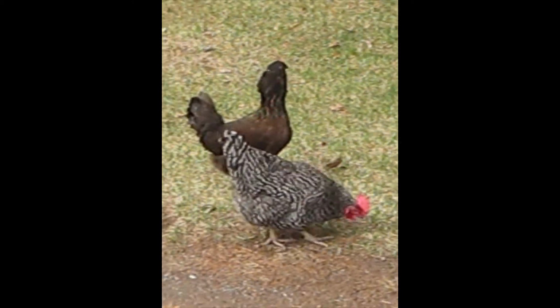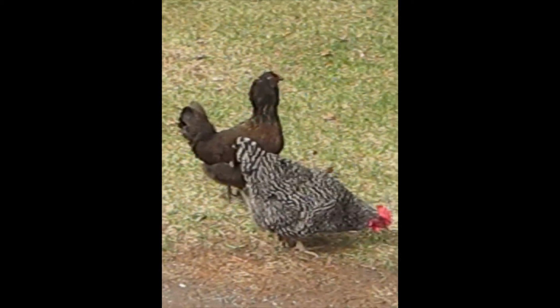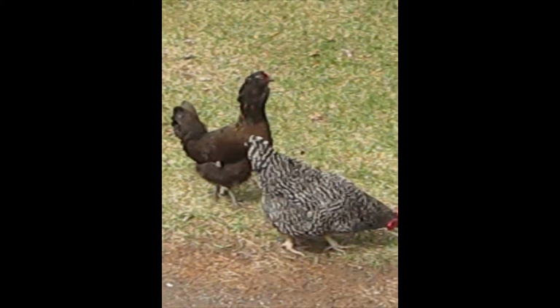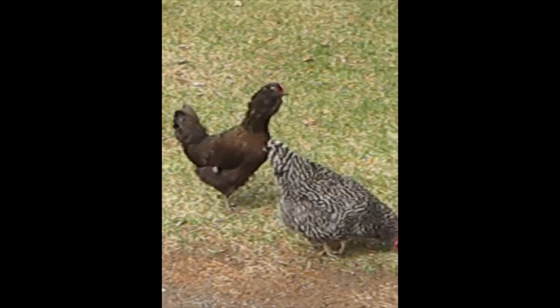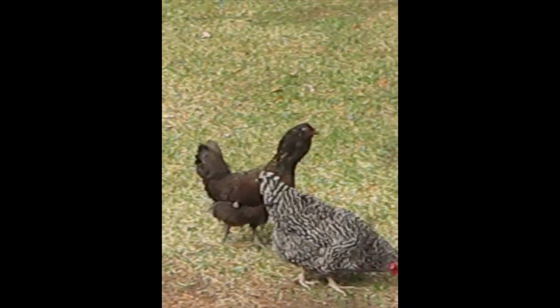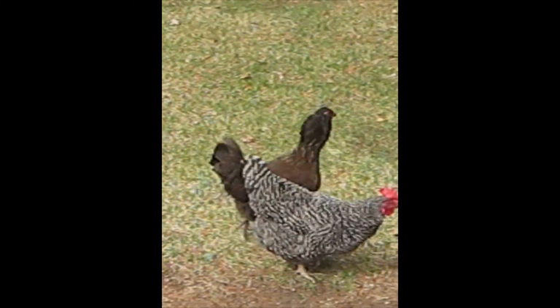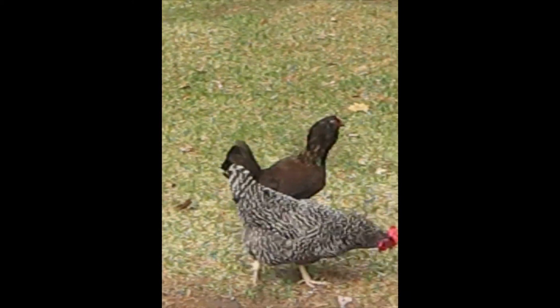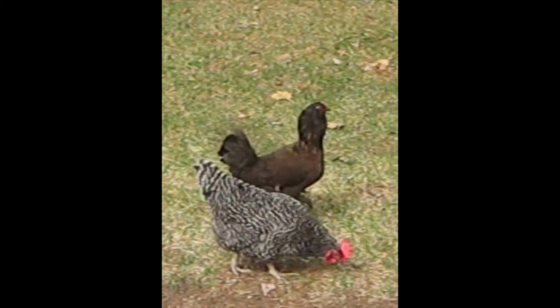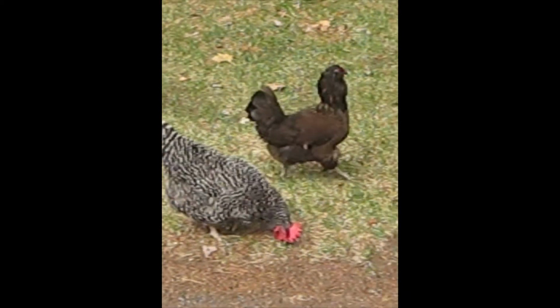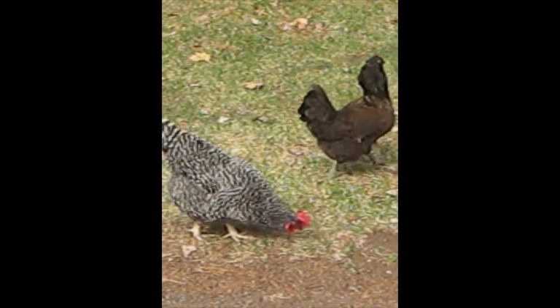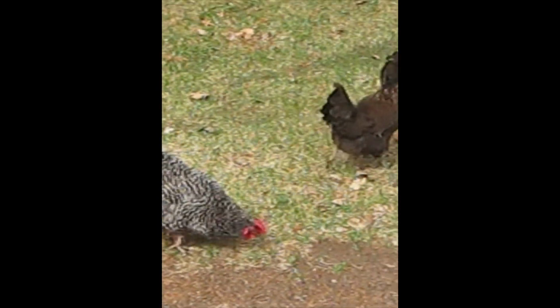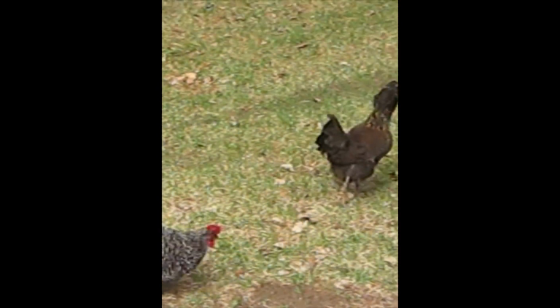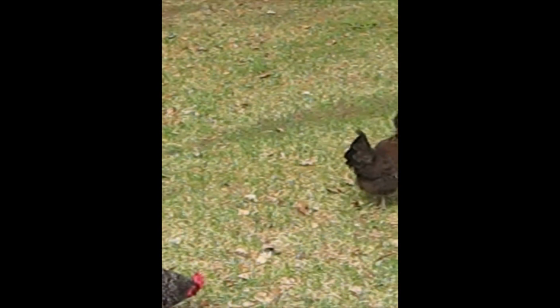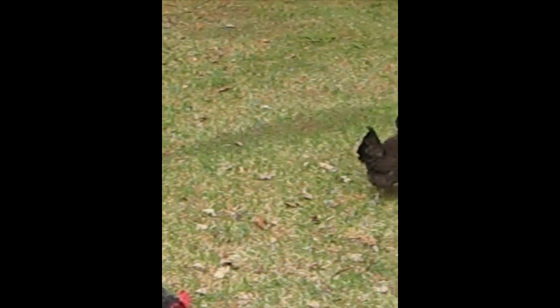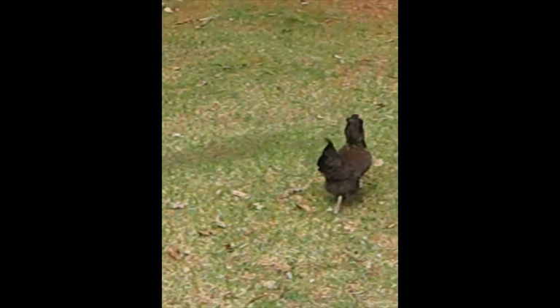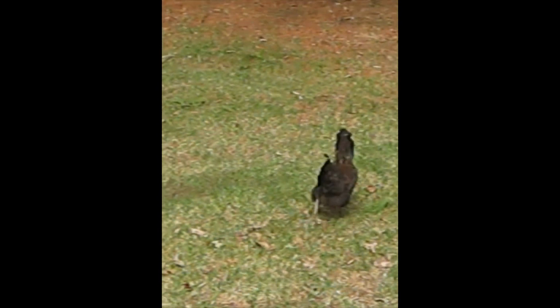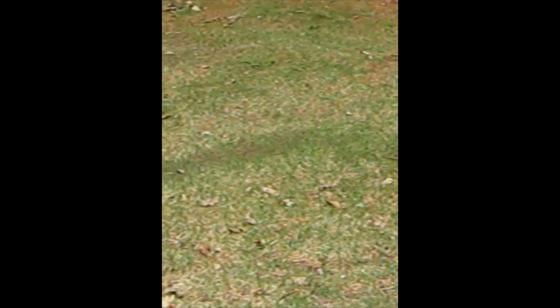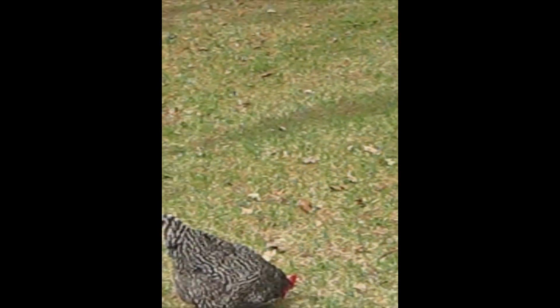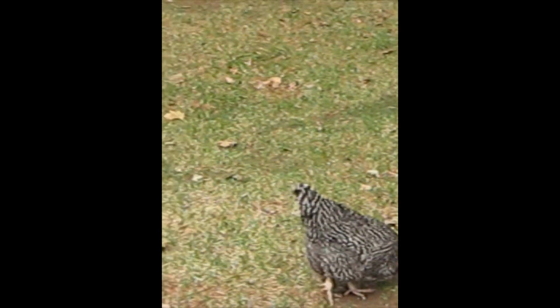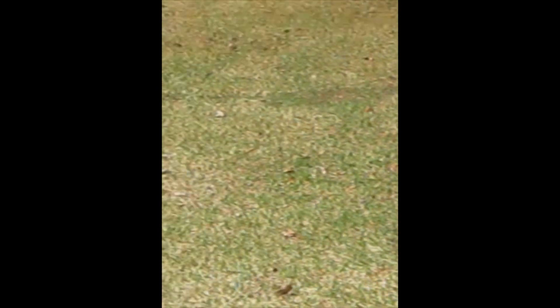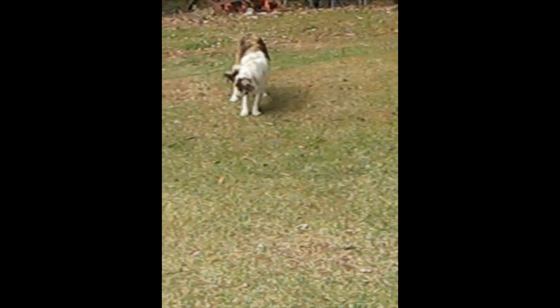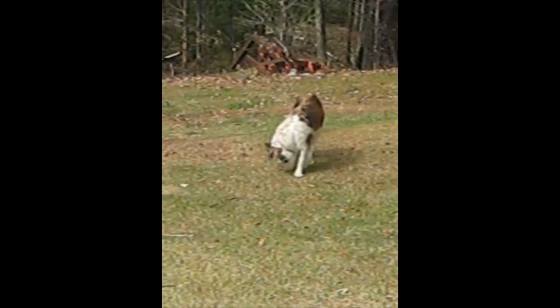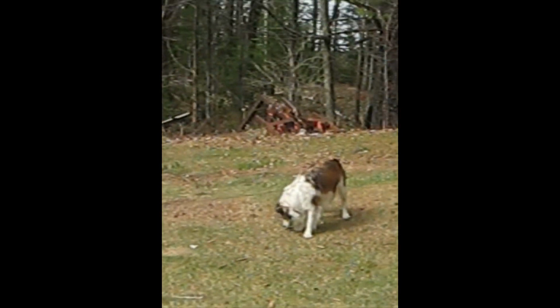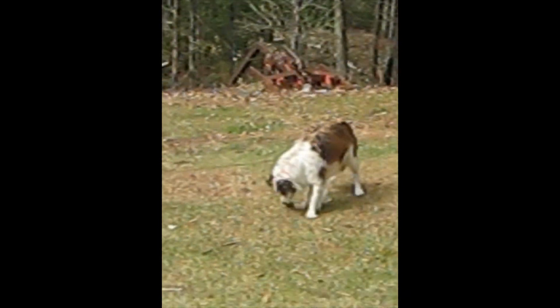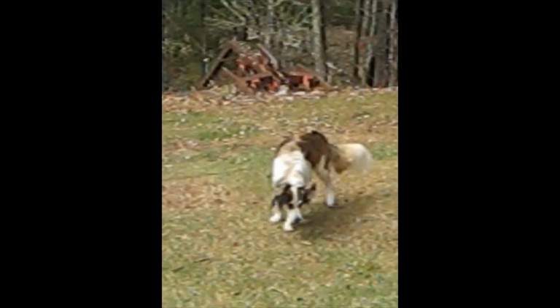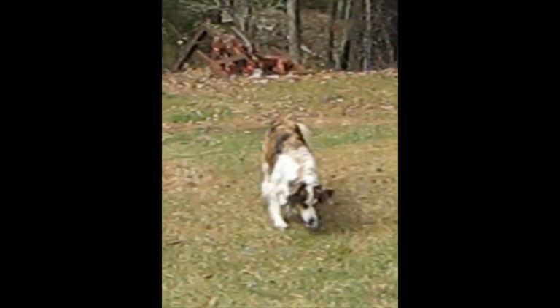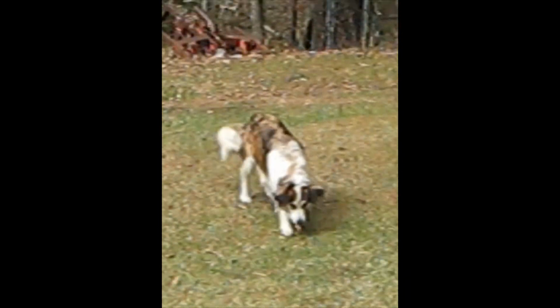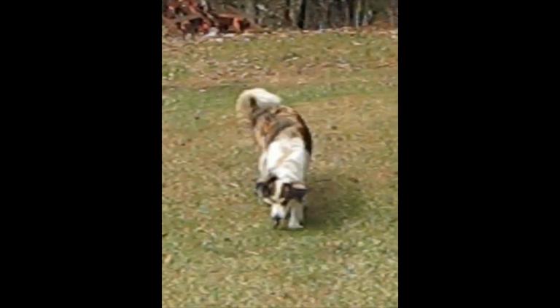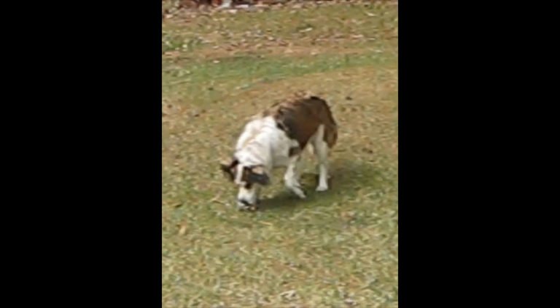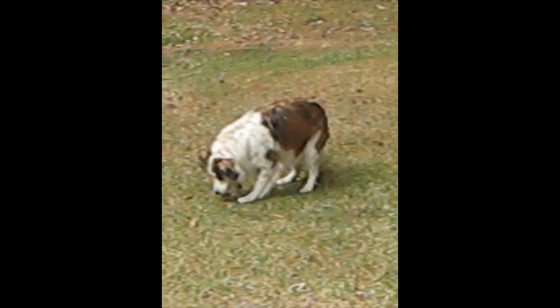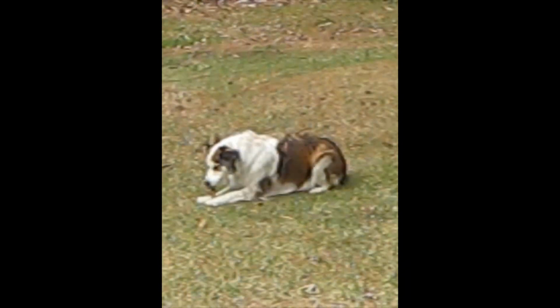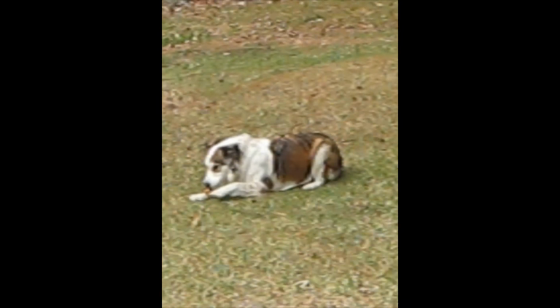We just have two hens right now and they are happy hens. We have Coco and Maggie Mae — Maggie Mae is the striped one in the front and Coco is in the back. We've been having a hard time finding their eggs, and we're not sure if that four-legged friend of ours is taking them all.